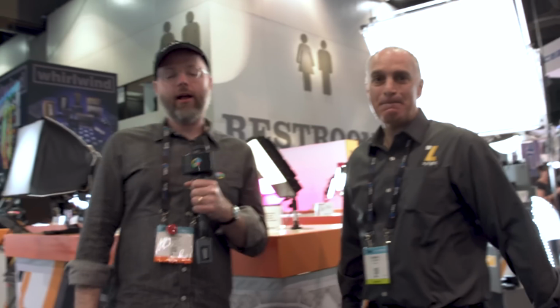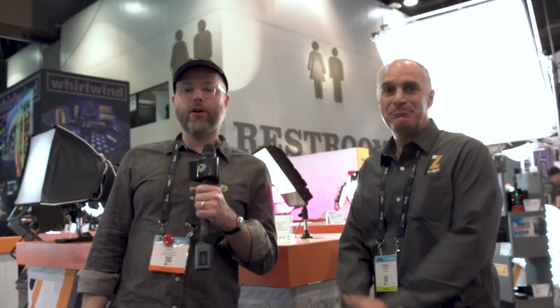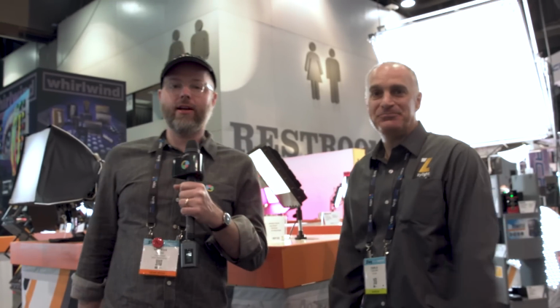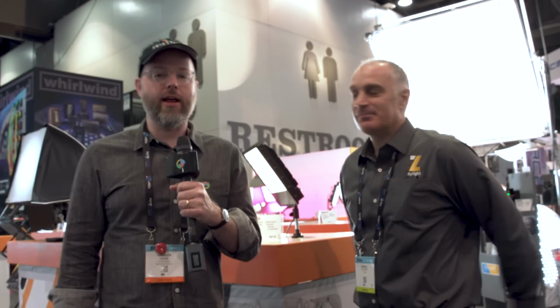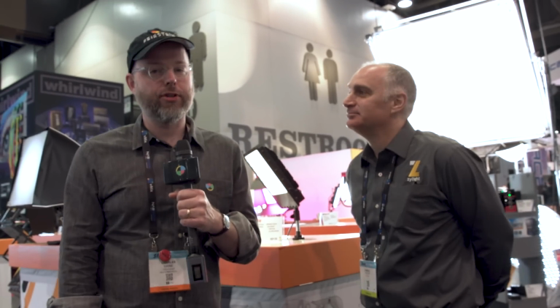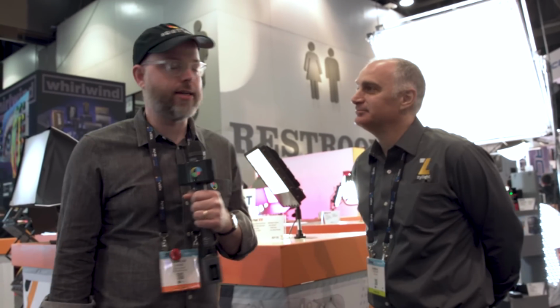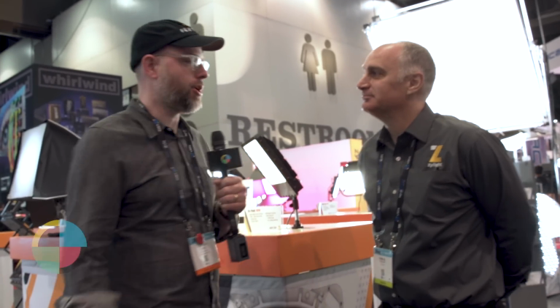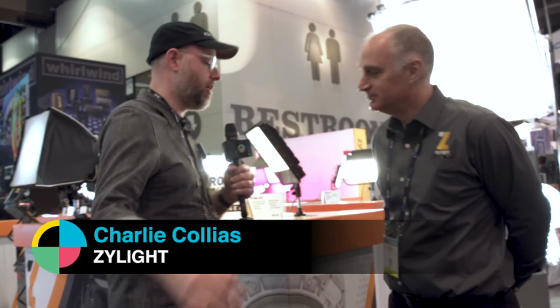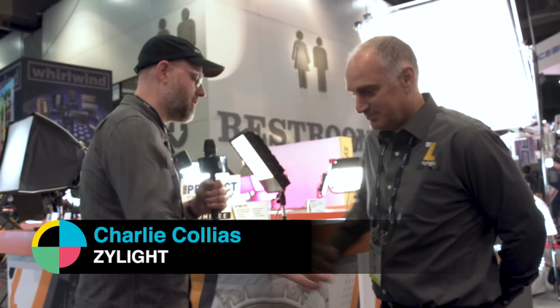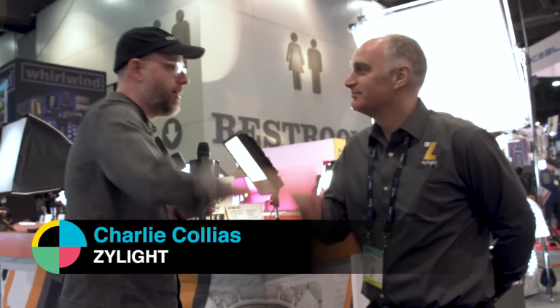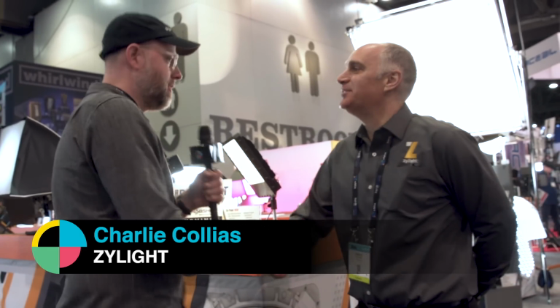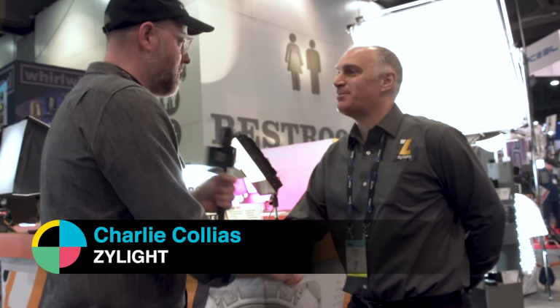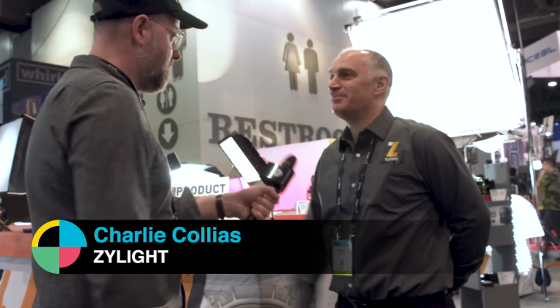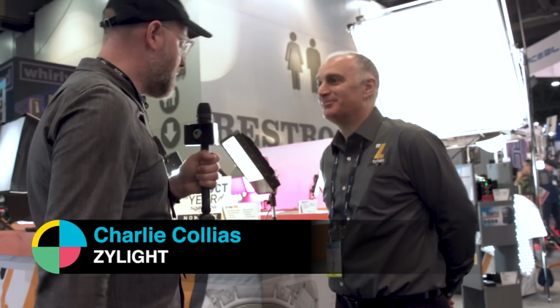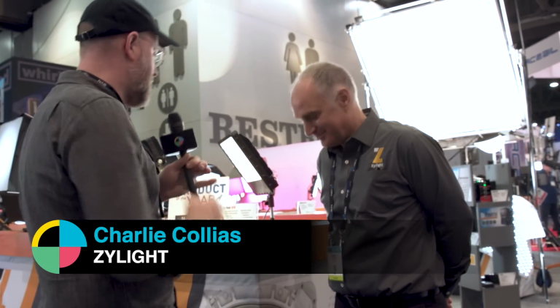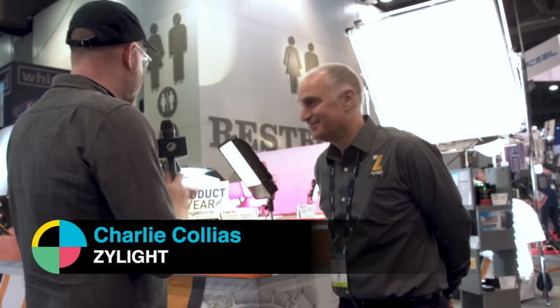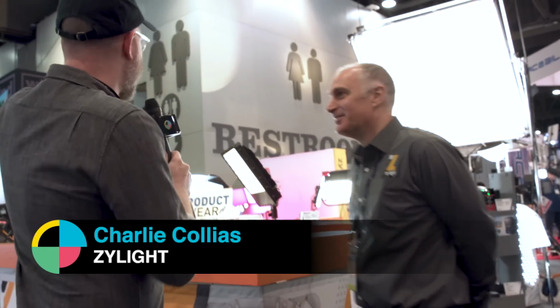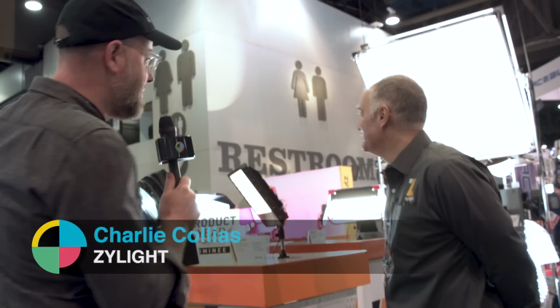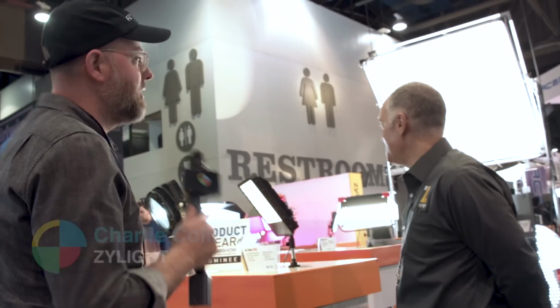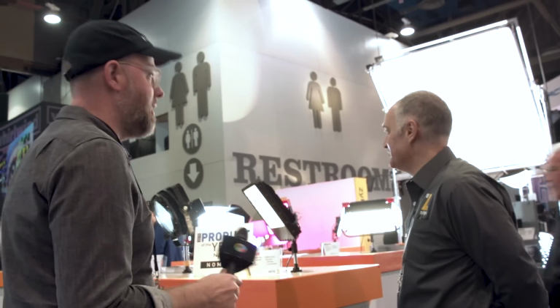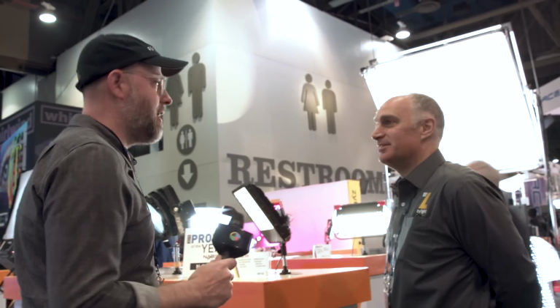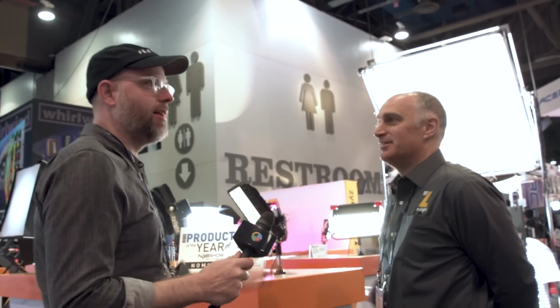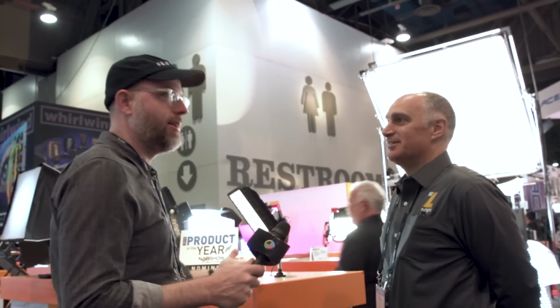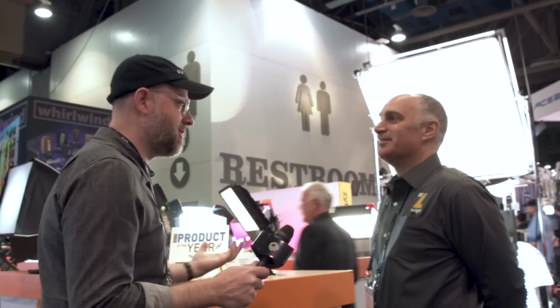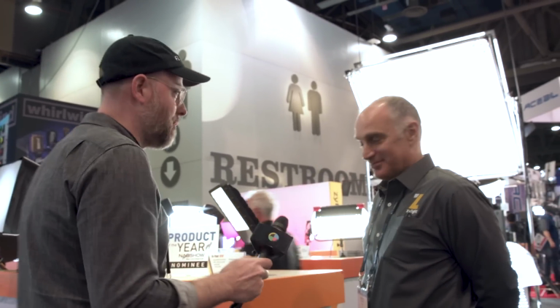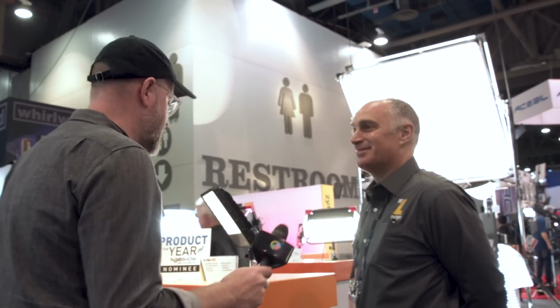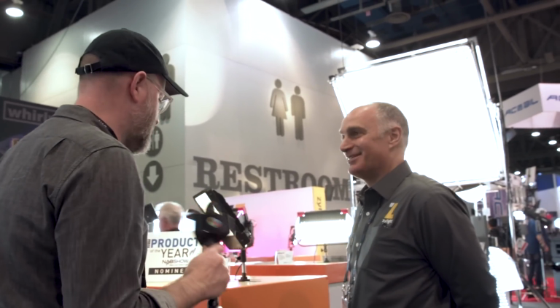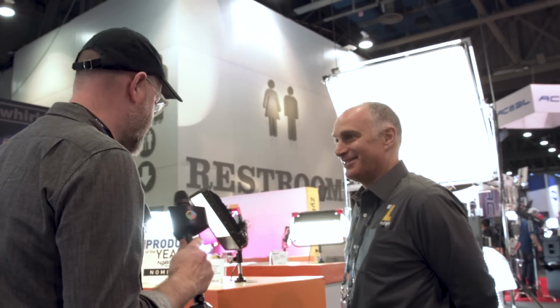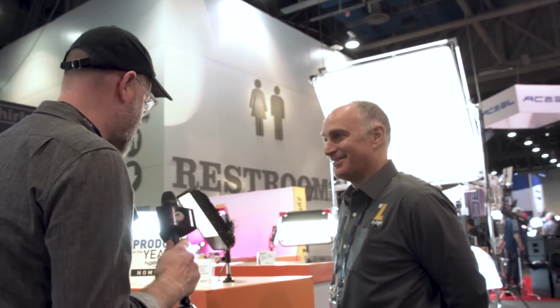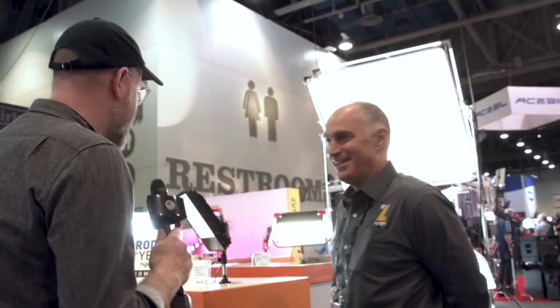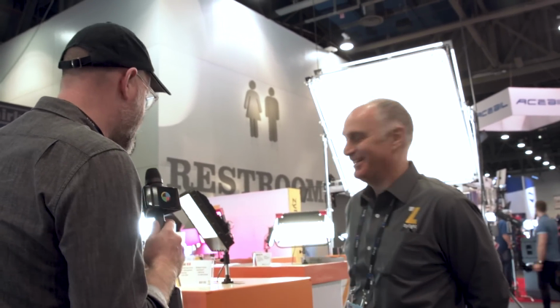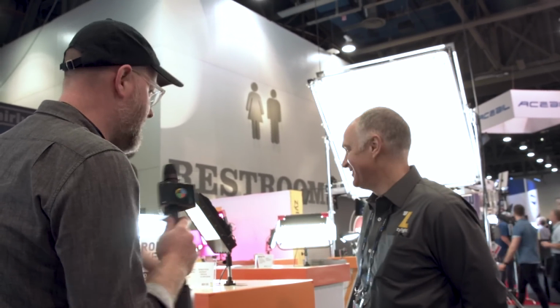Hey, I'm Charles Hain. I'm here at NAB Show 2019 with Charlie Collius. Thanks for coming by — my pleasure. We're here at Xilight in lighting land, the southeast corner of Central Hall. What am I looking at here?